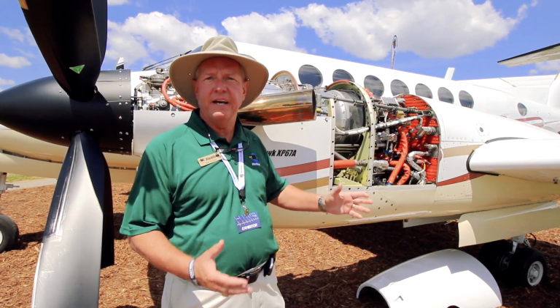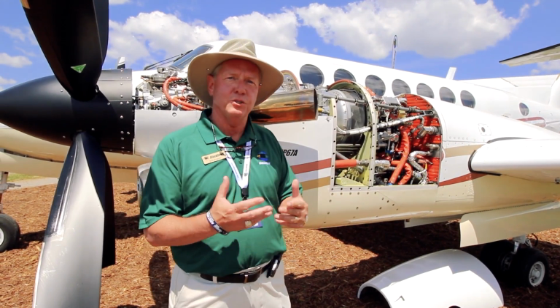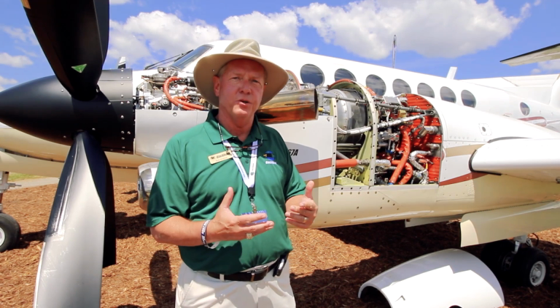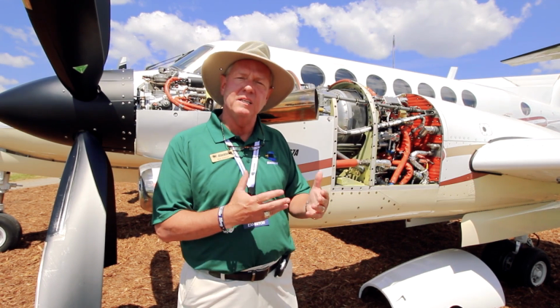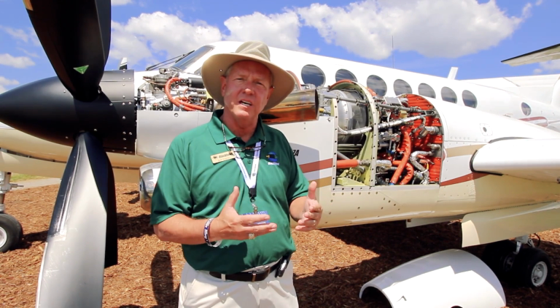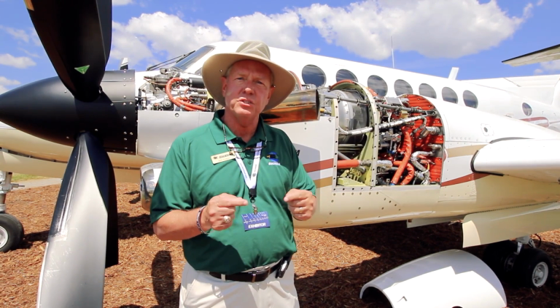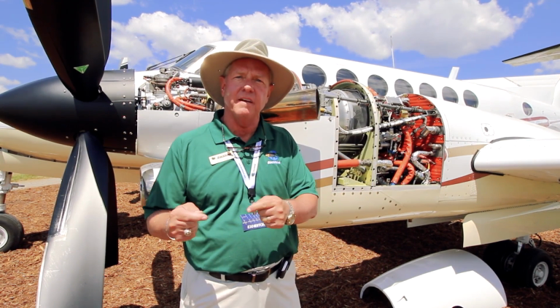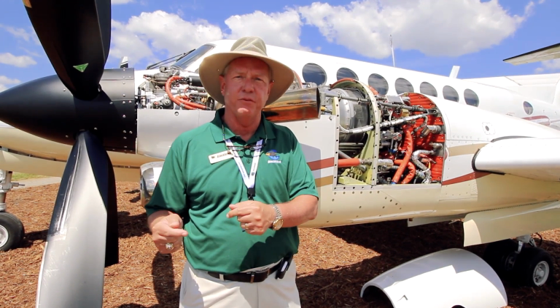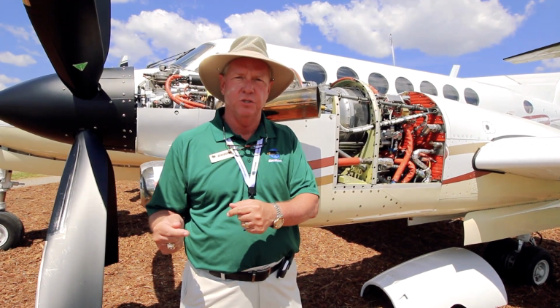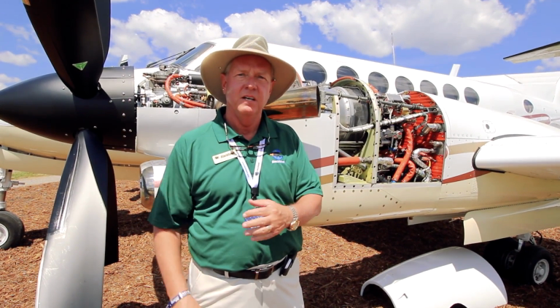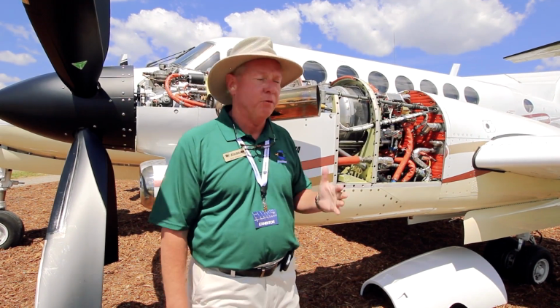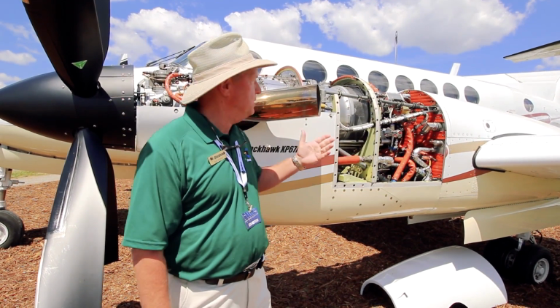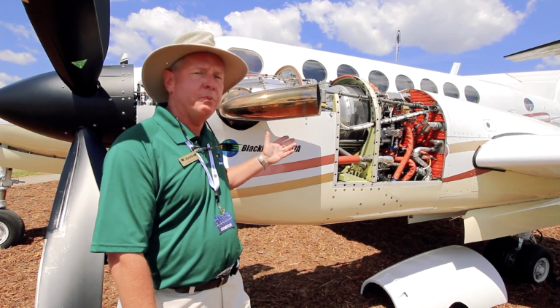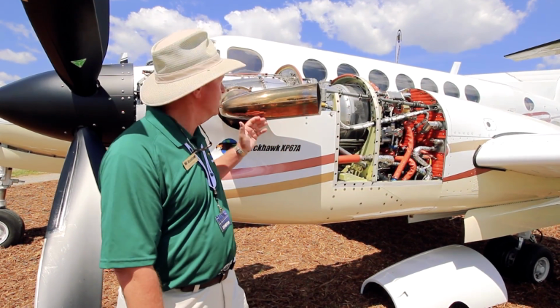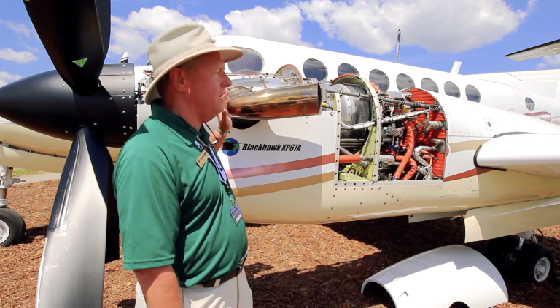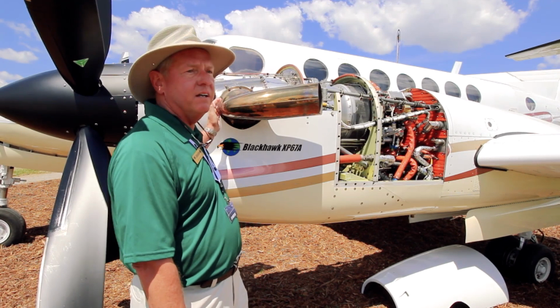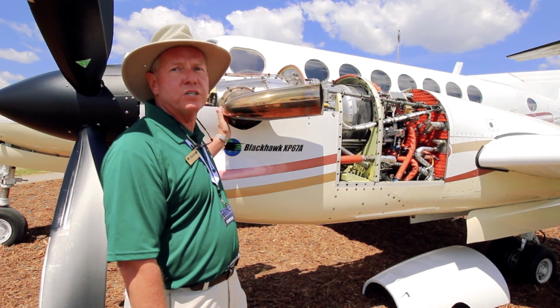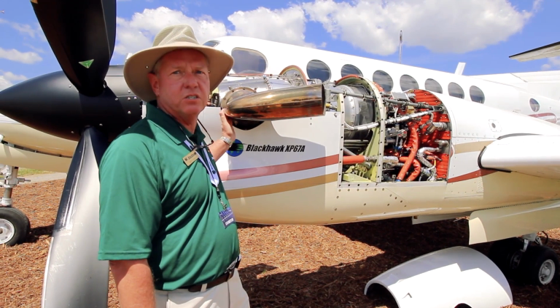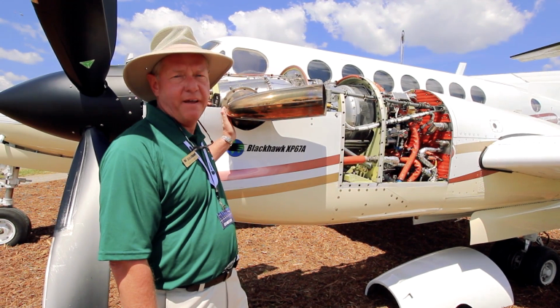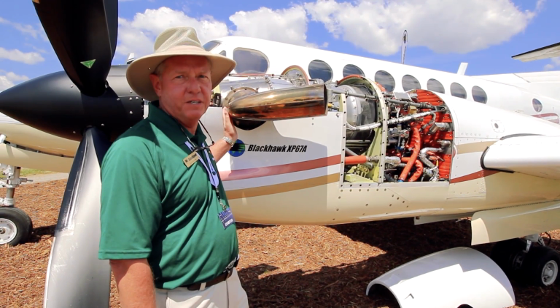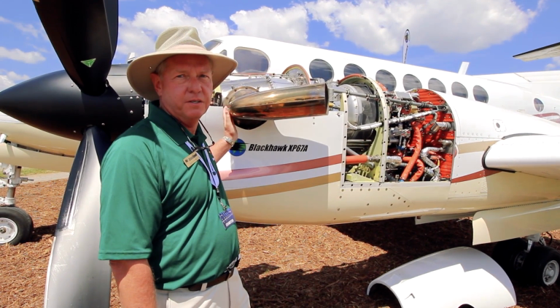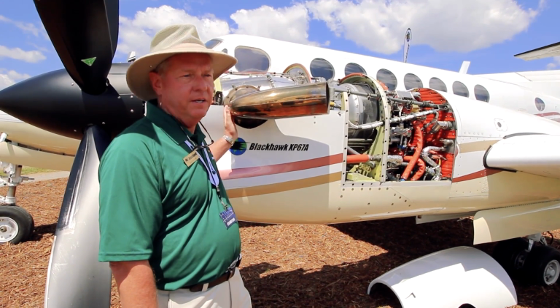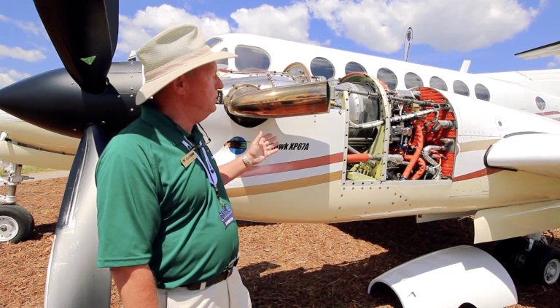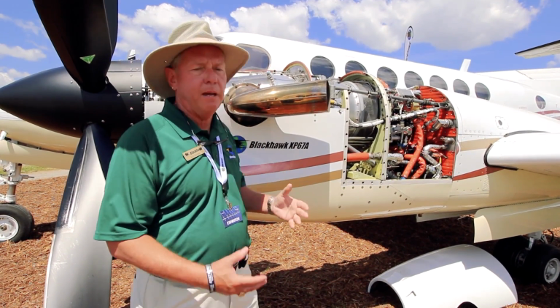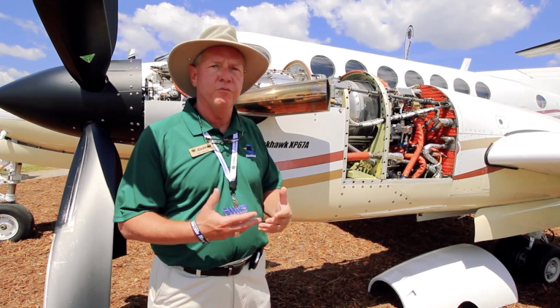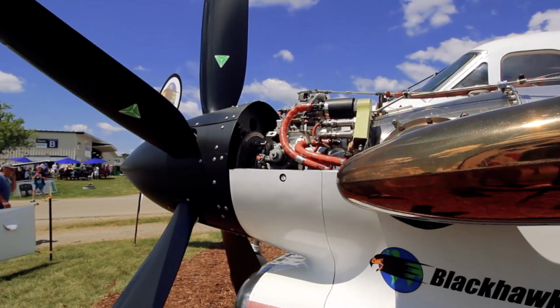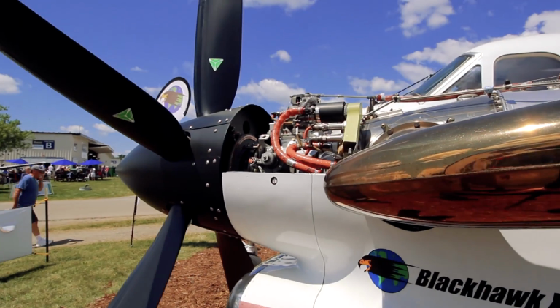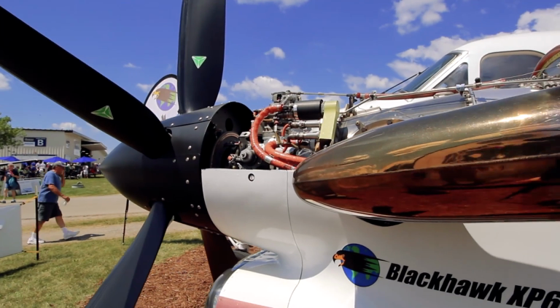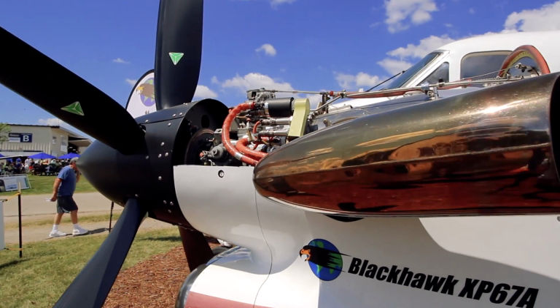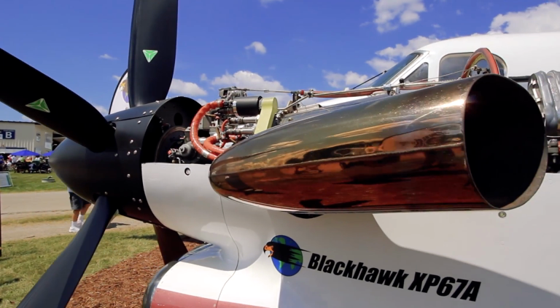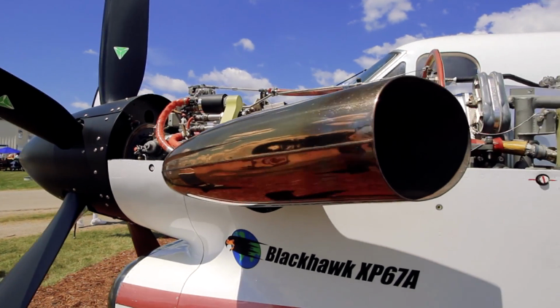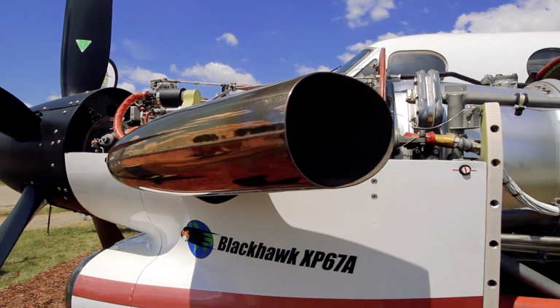For this airplane, we take out the standard PT-6A-60 Alpha engine and replace it with a PT-6A-67 Alpha engine. This engine is capable of much more performance and much more power than the stock engine.